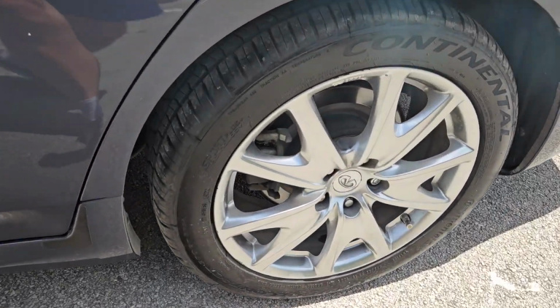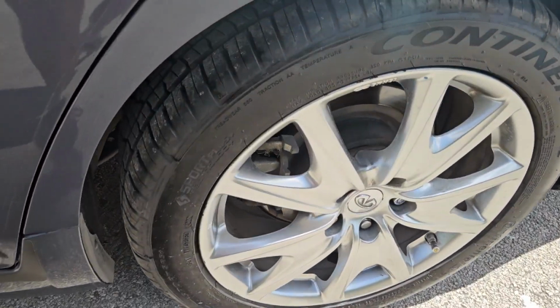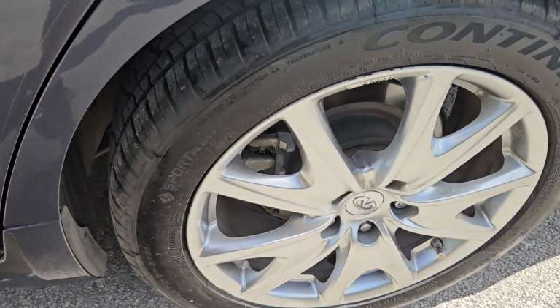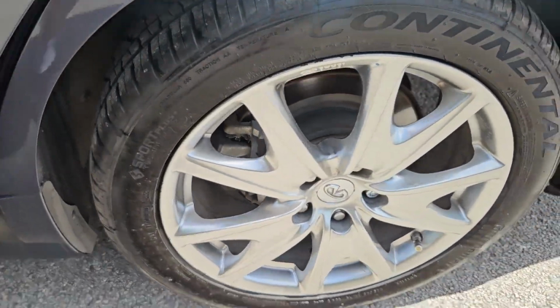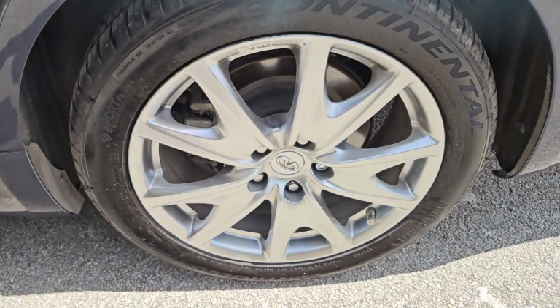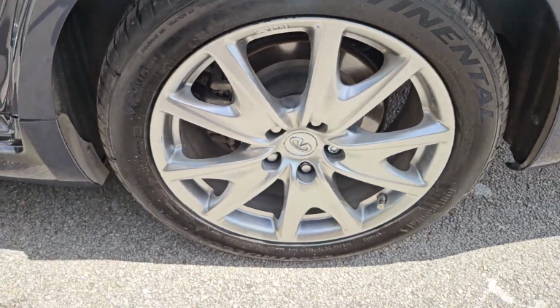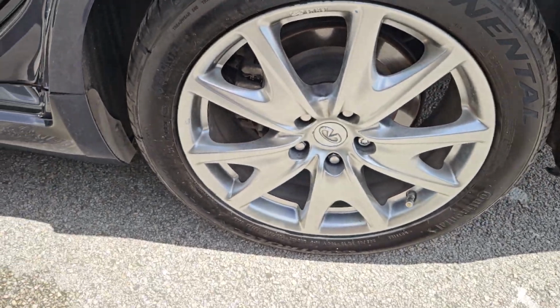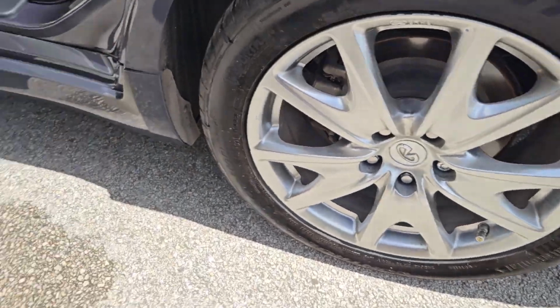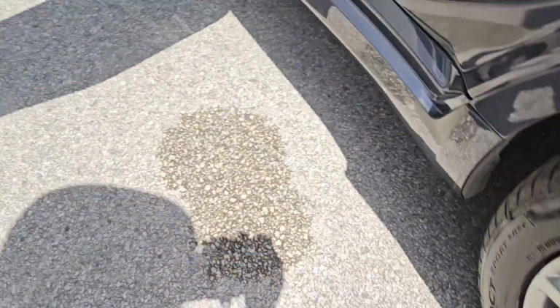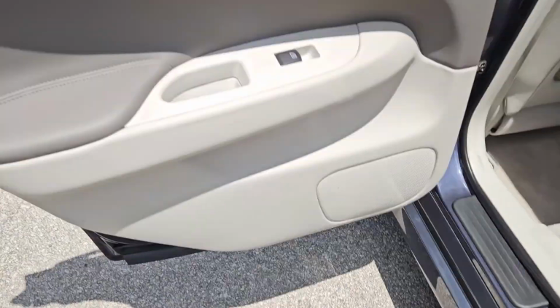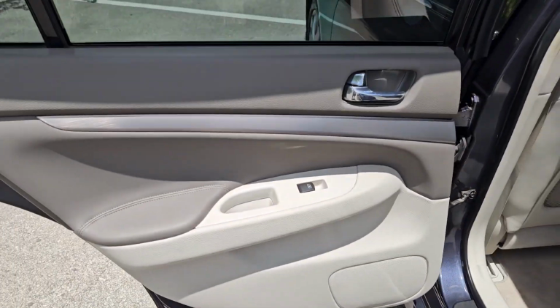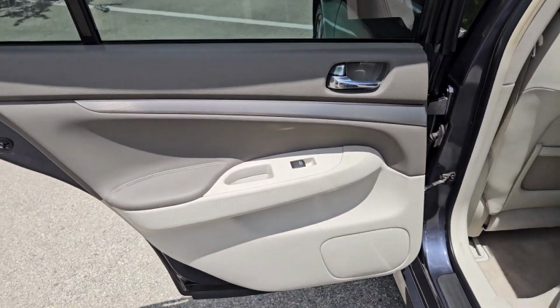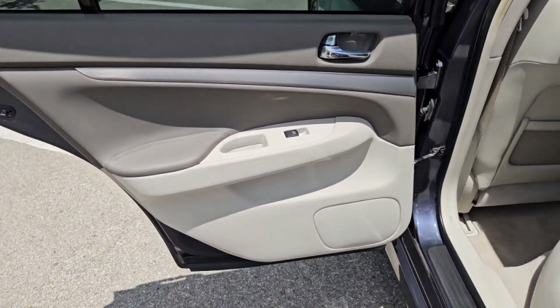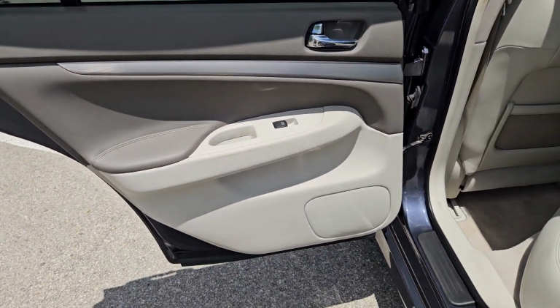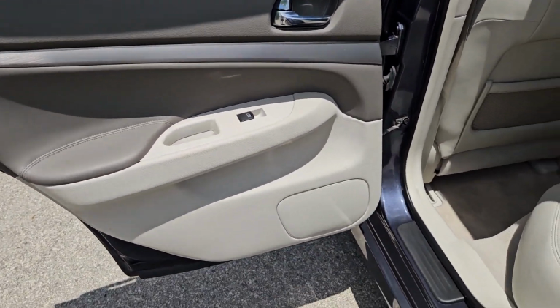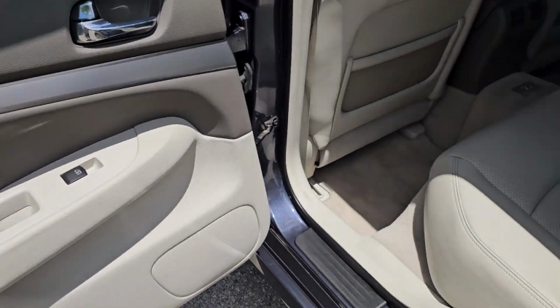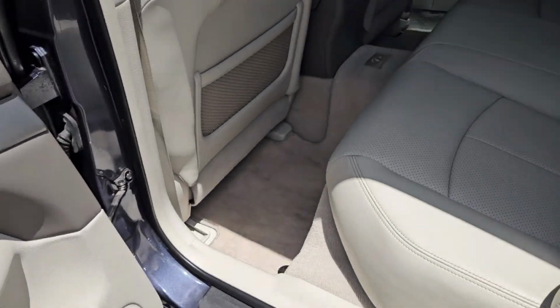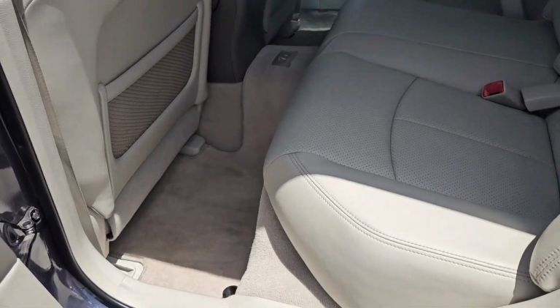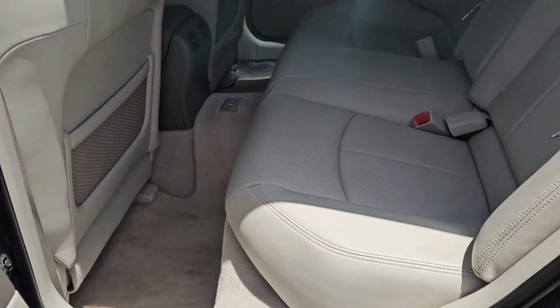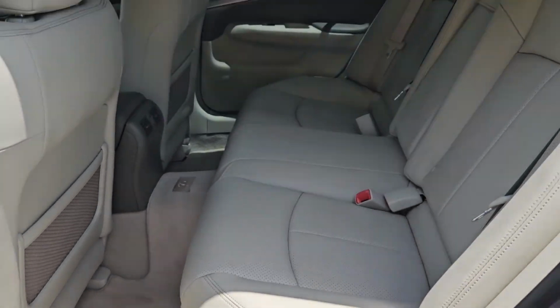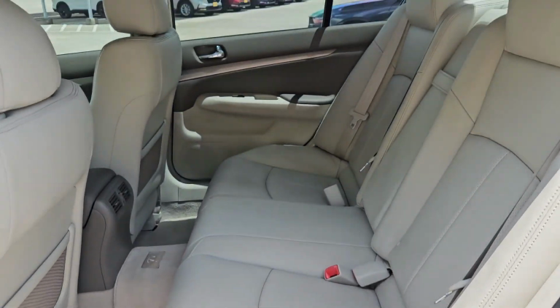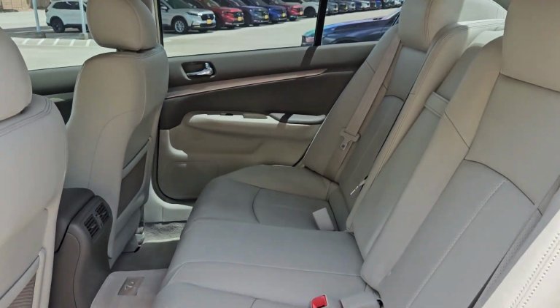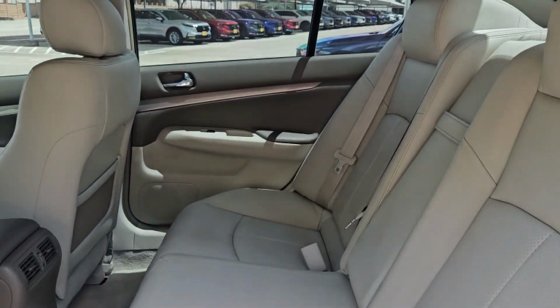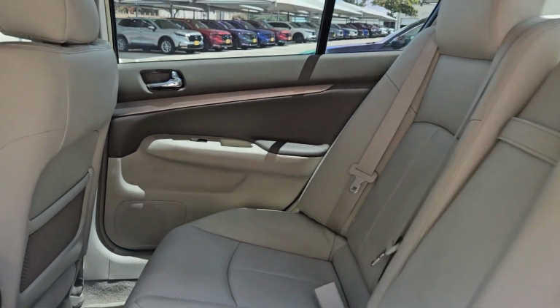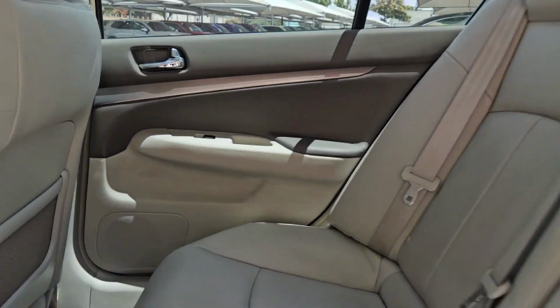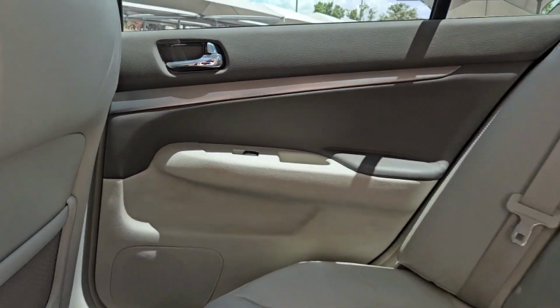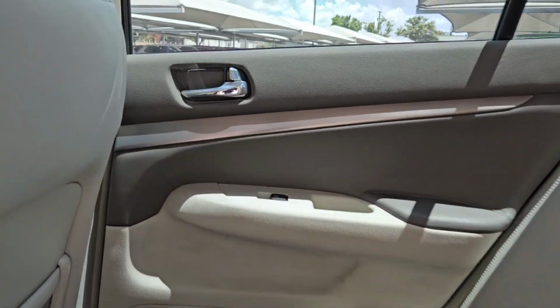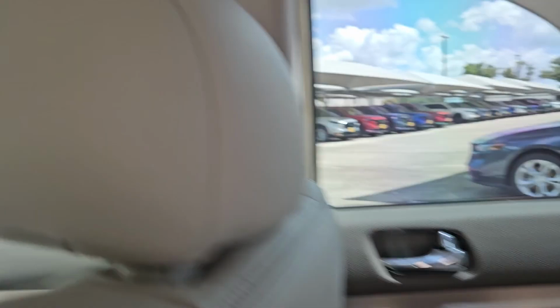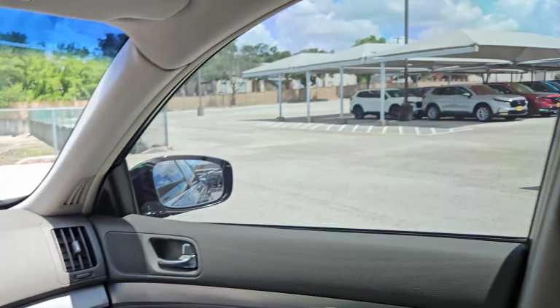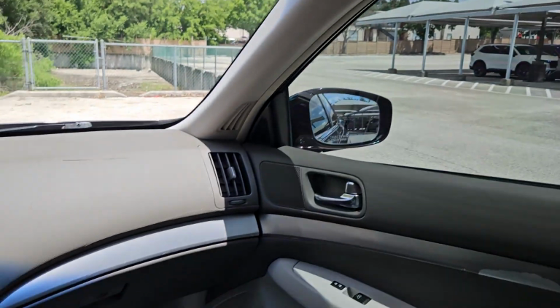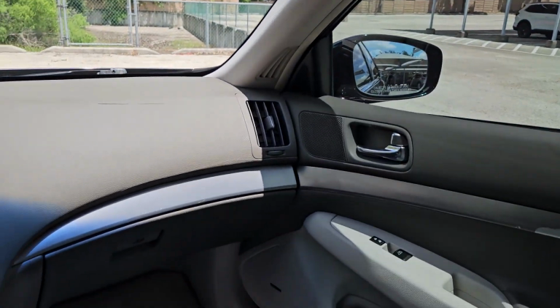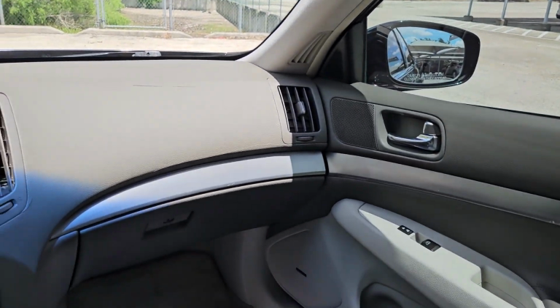Sport-focused and strikingly elegant, this seductive midsize turns heads wherever it goes. These are just some of the great options this vehicle comes with: keyless entry, all-wheel drive.